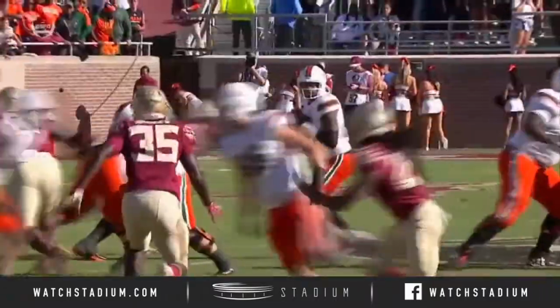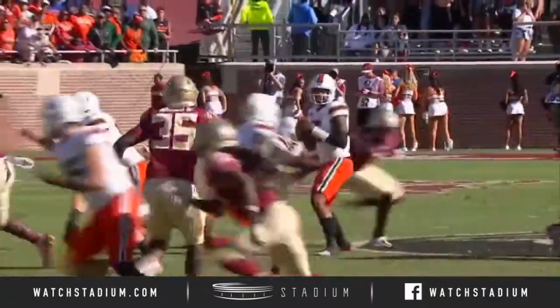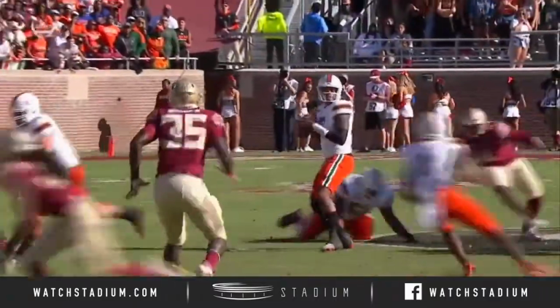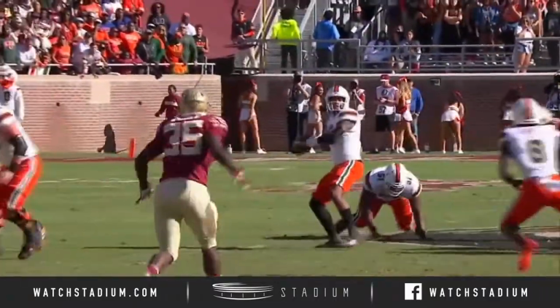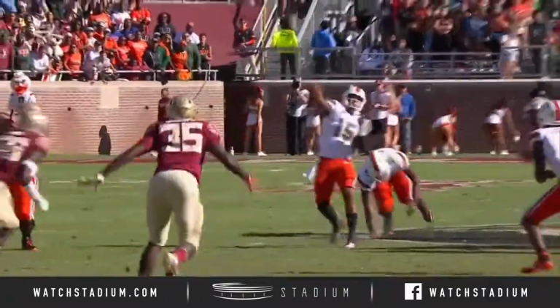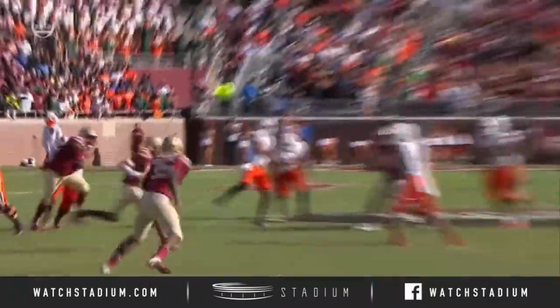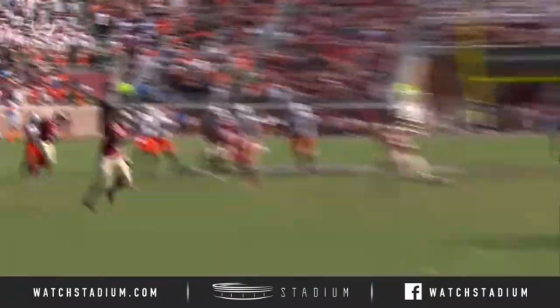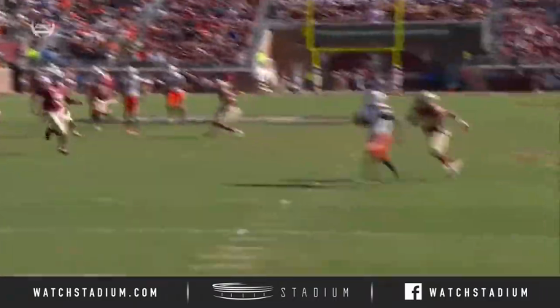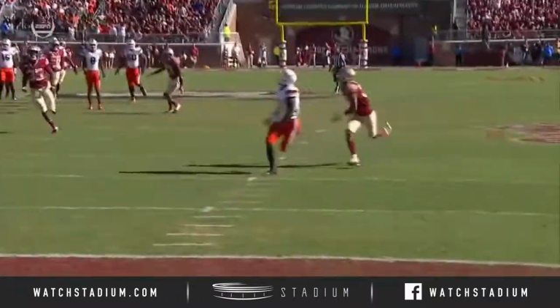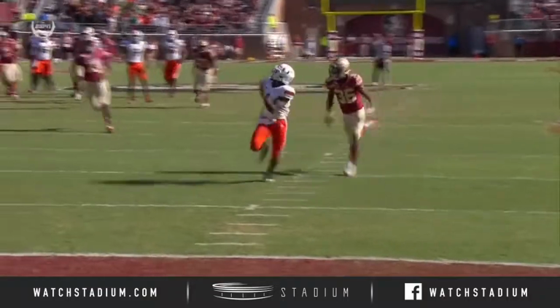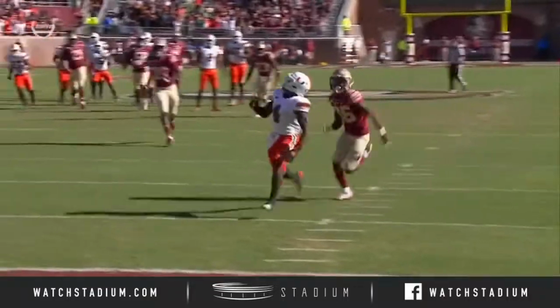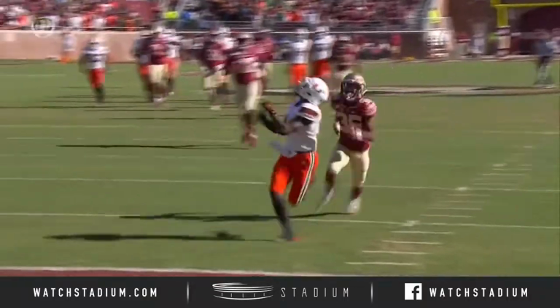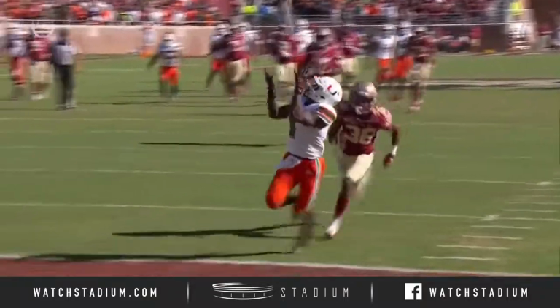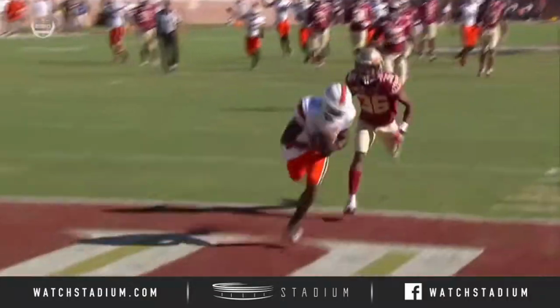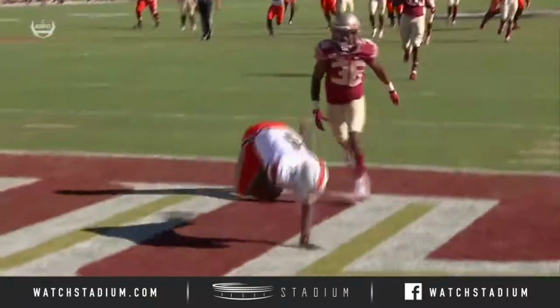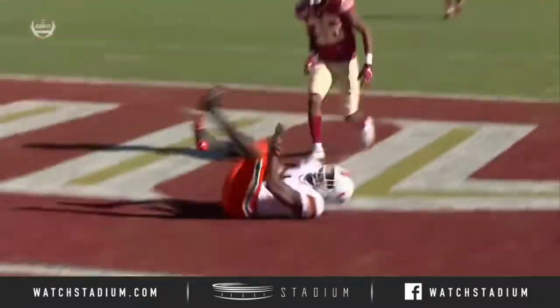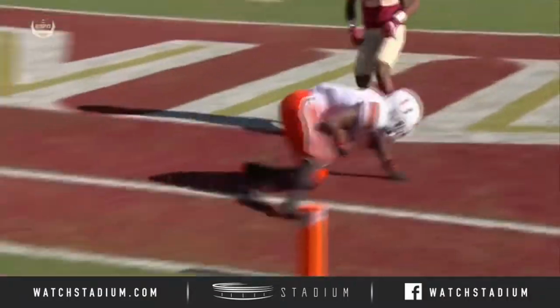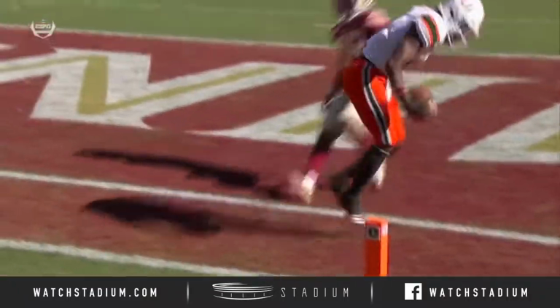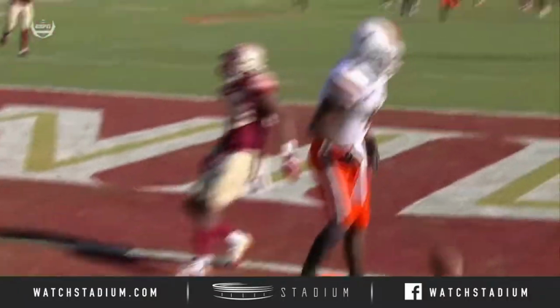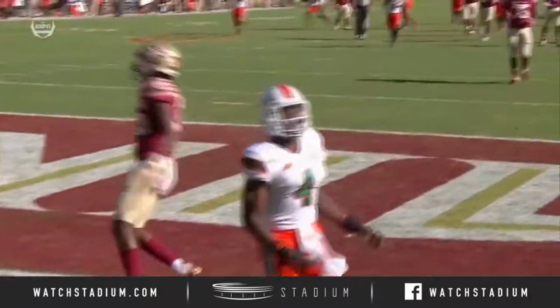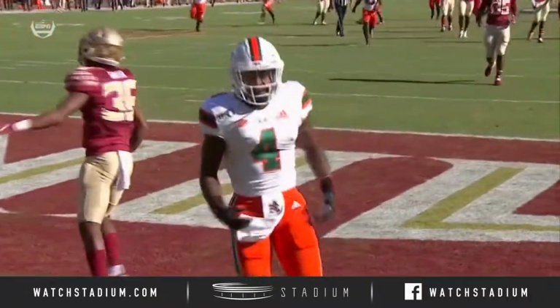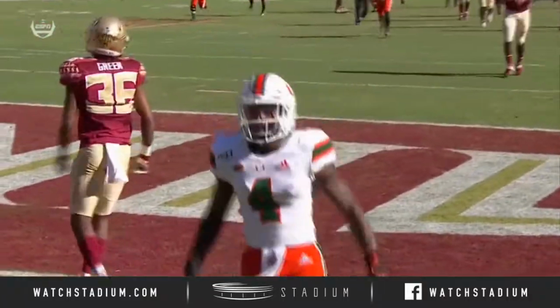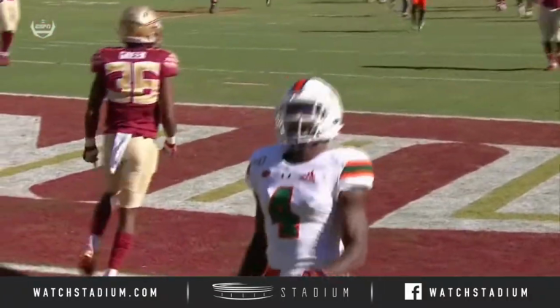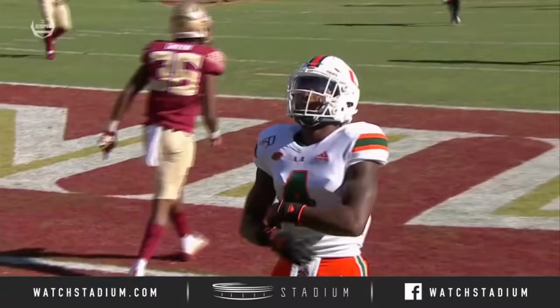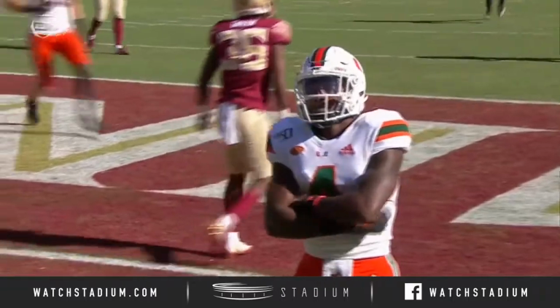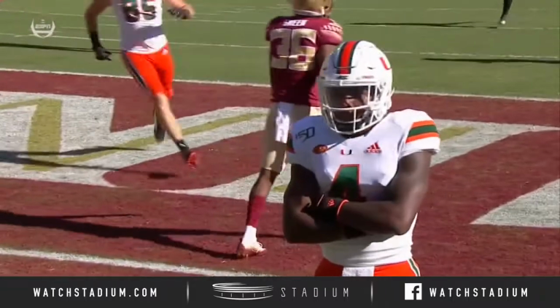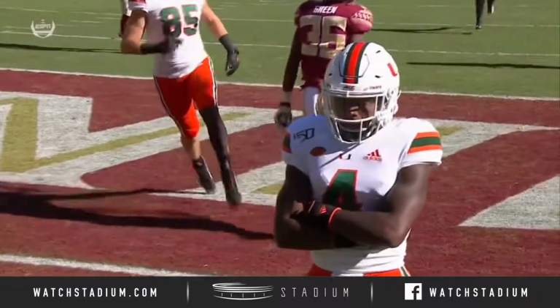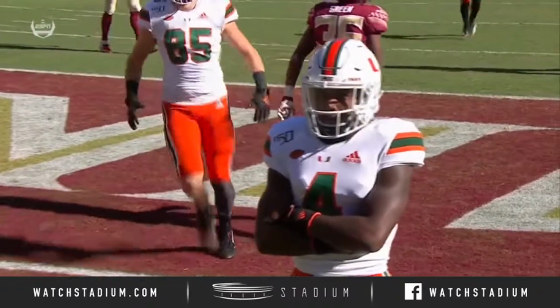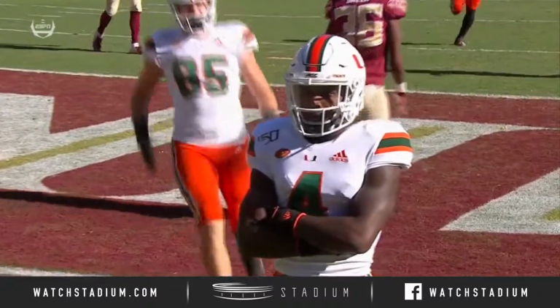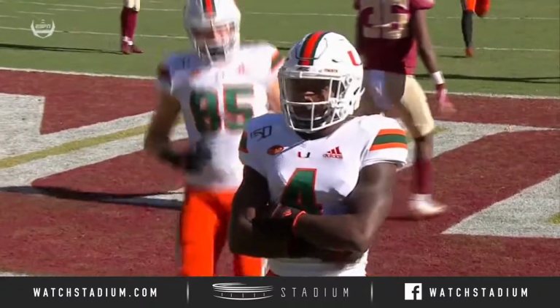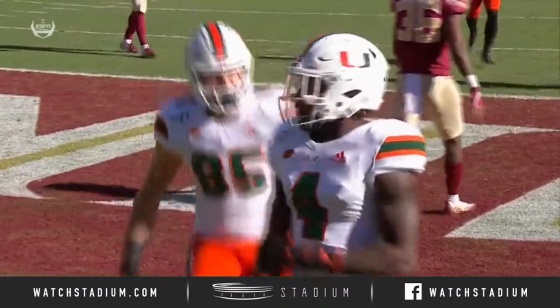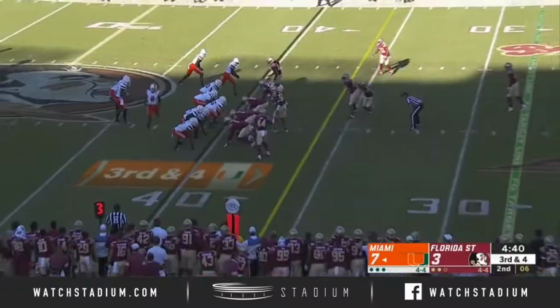What a throw. Watch Jaren Williams step up, see his eyes go from right to left, and a beautiful ball thrown right down the hash — perfect location to Jeff Thomas who won at the line of scrimmage.